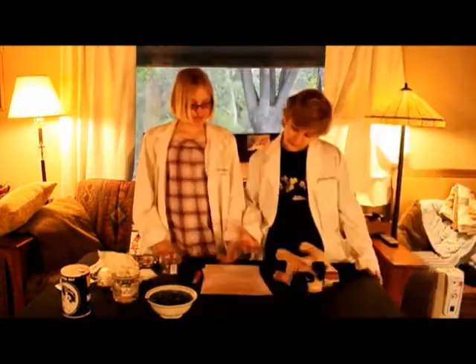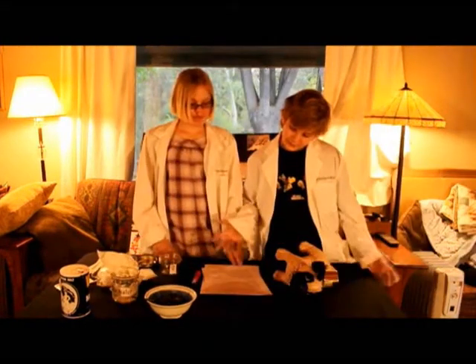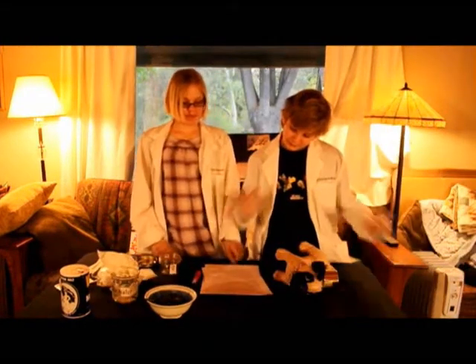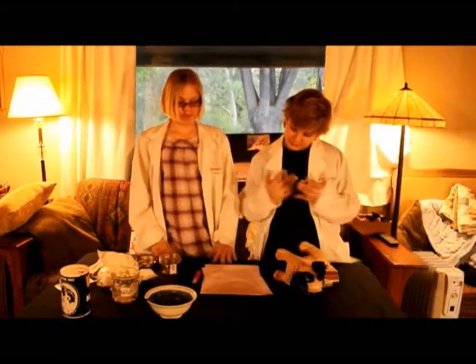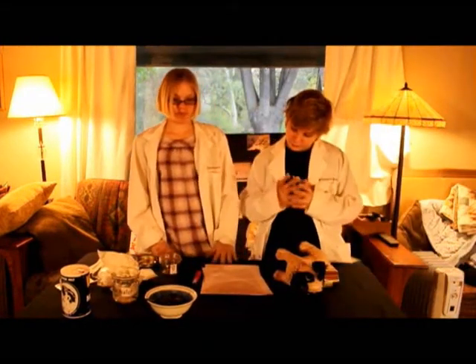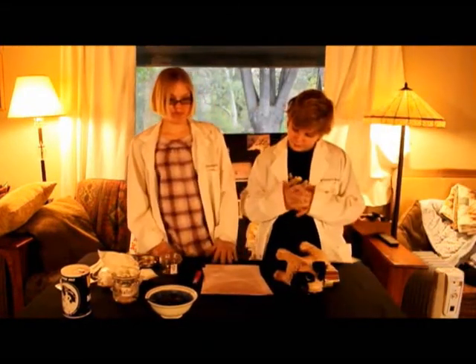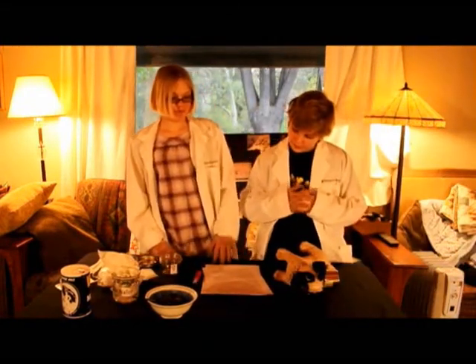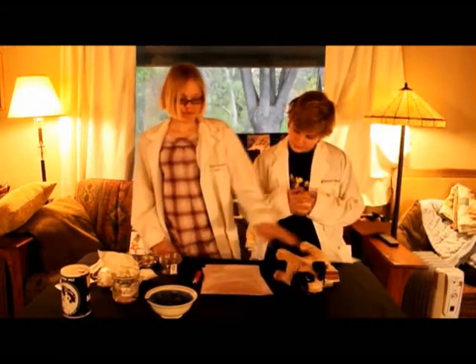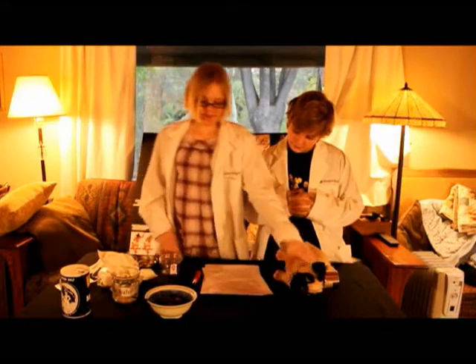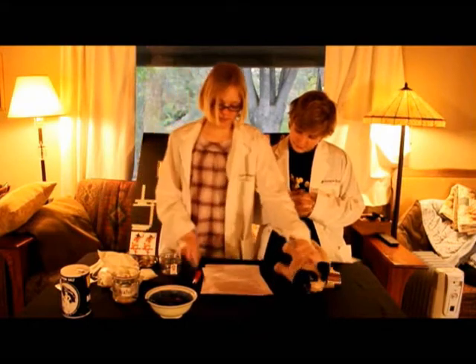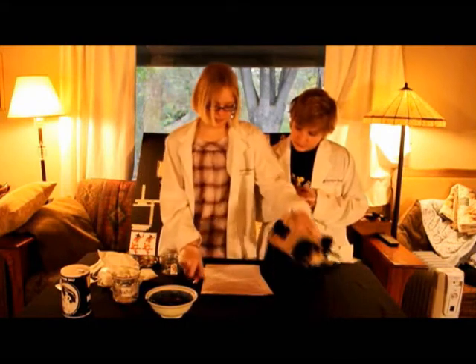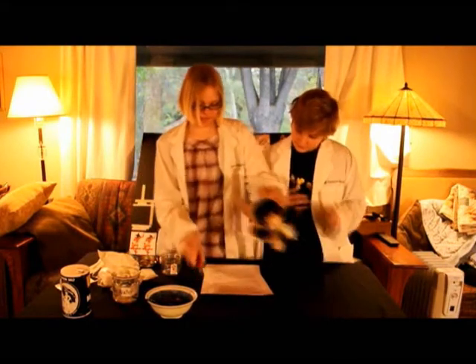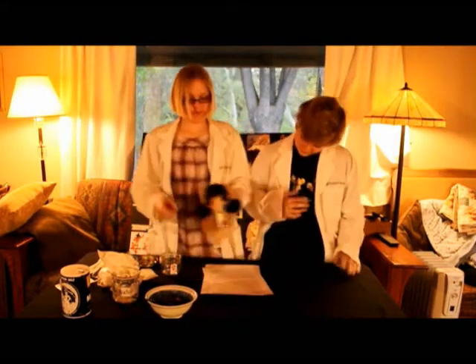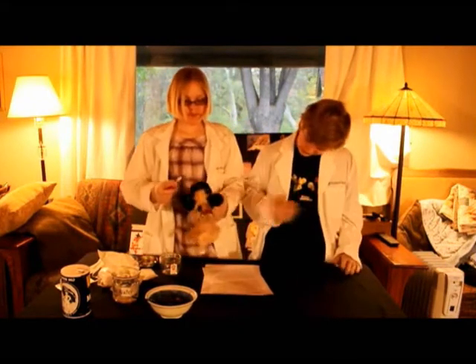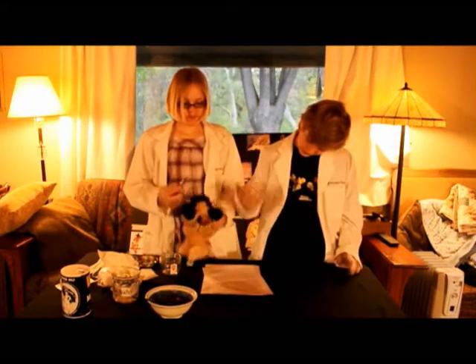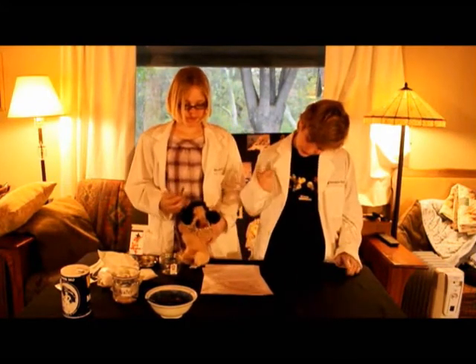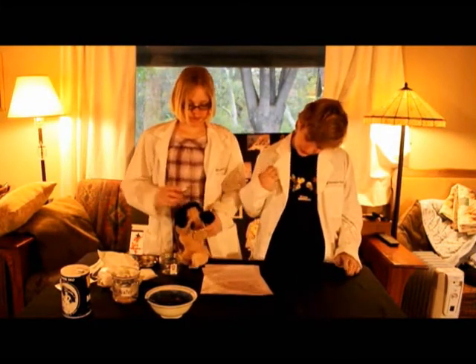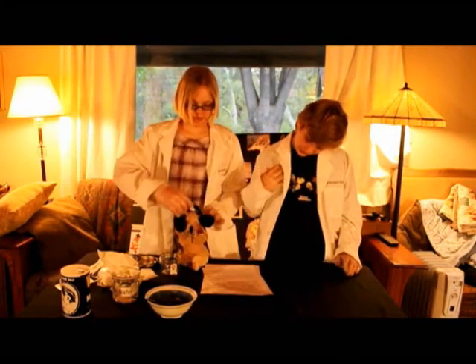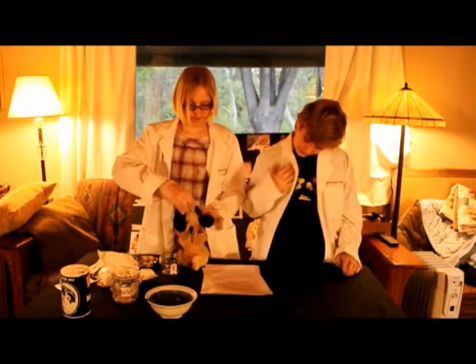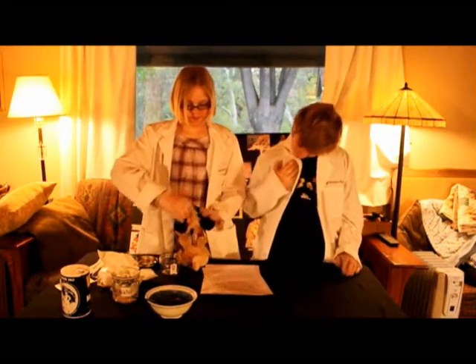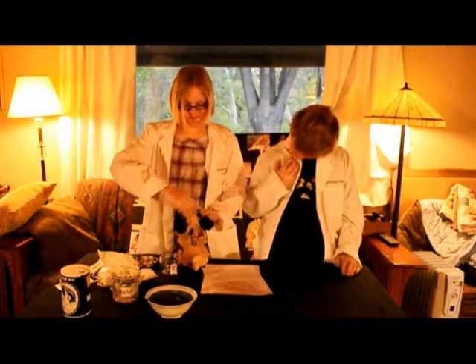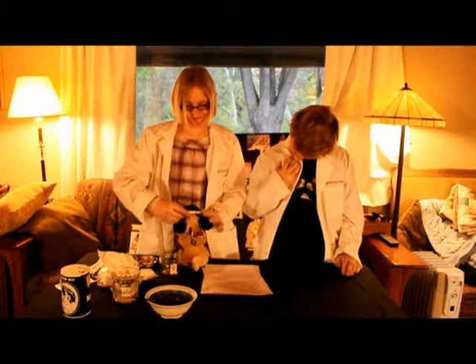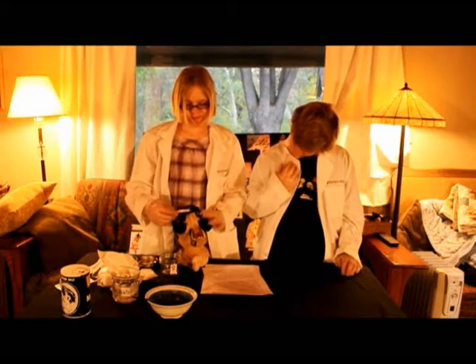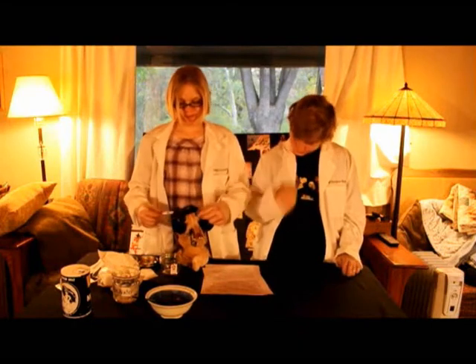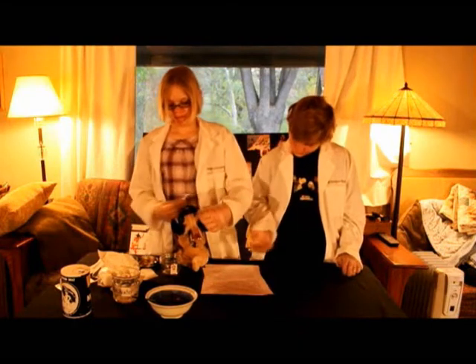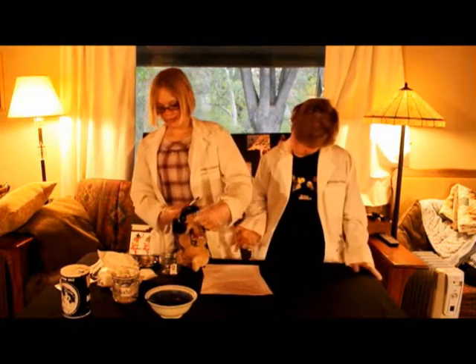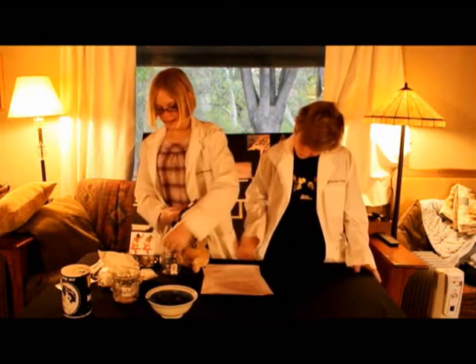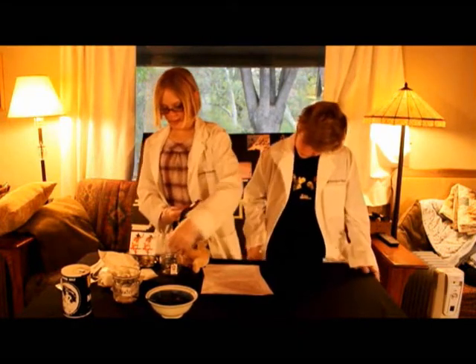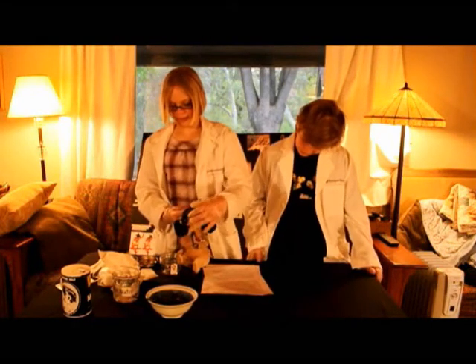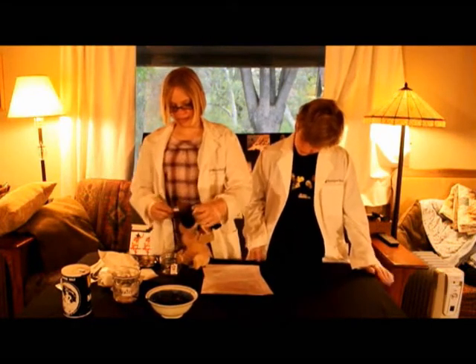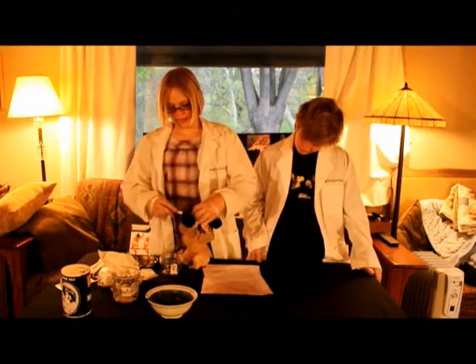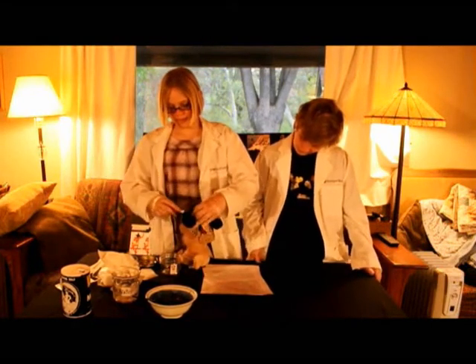Next, we remove the eyes and place them in a canopic jar with Barton's name and symbol on it.